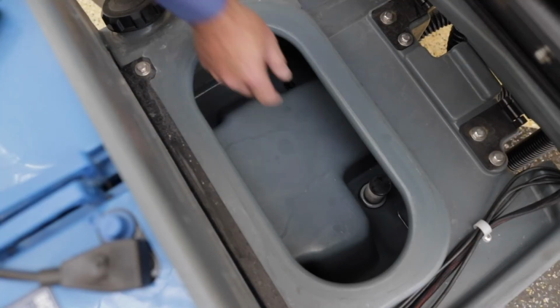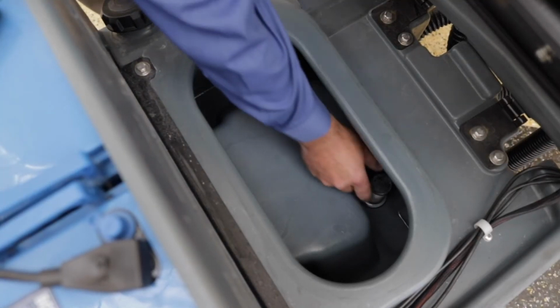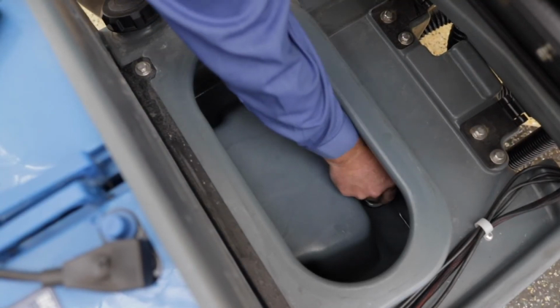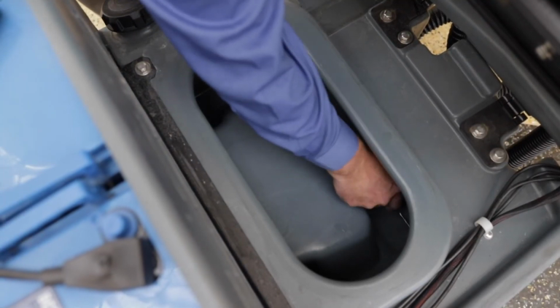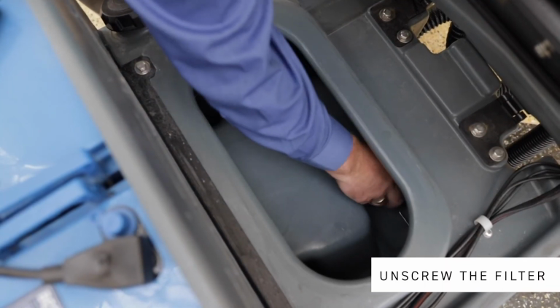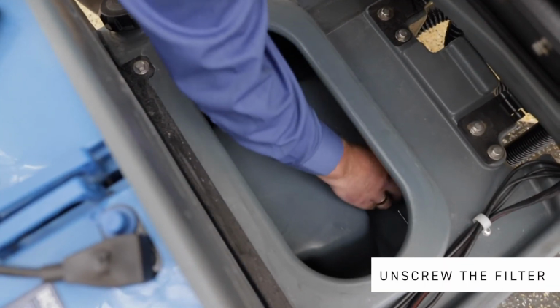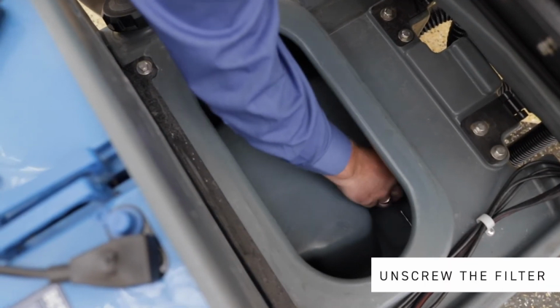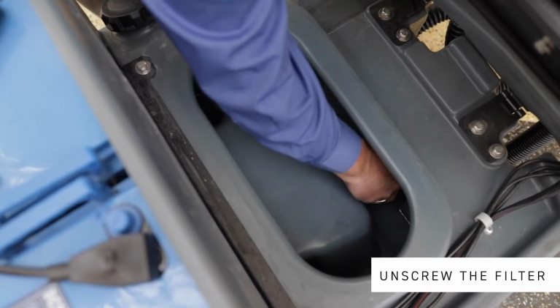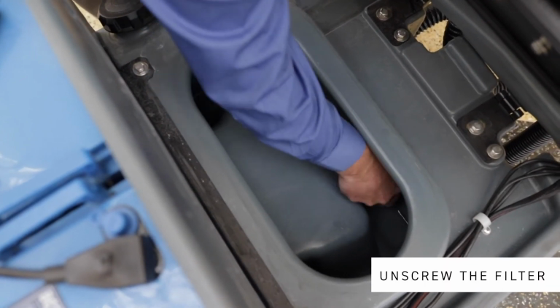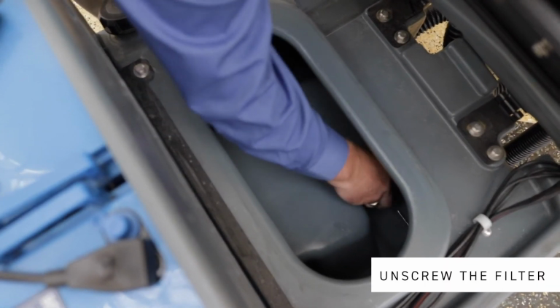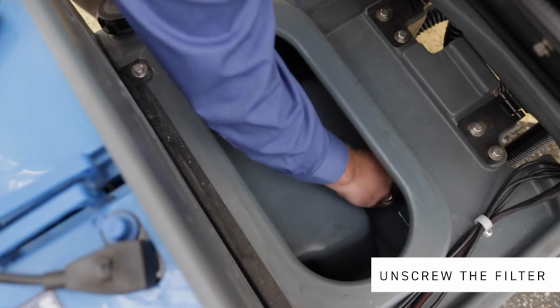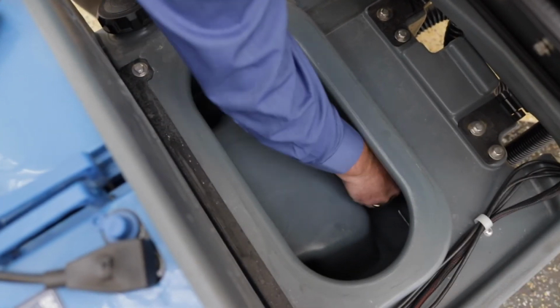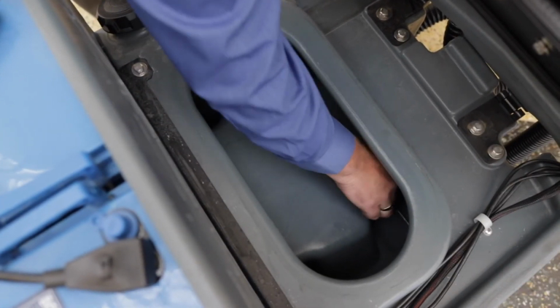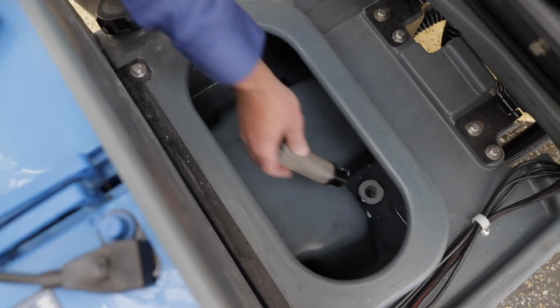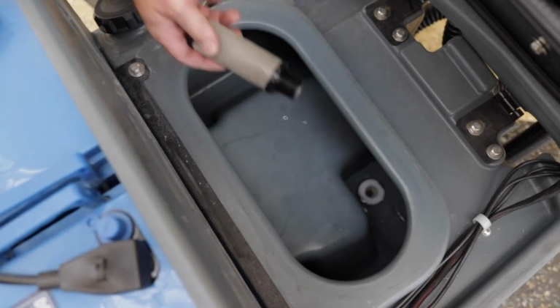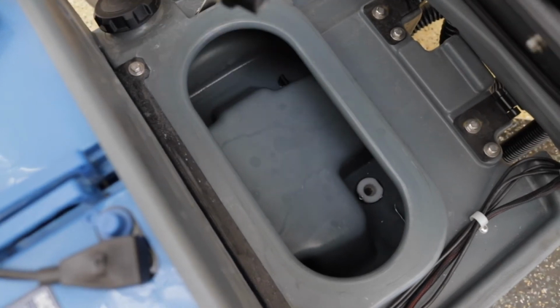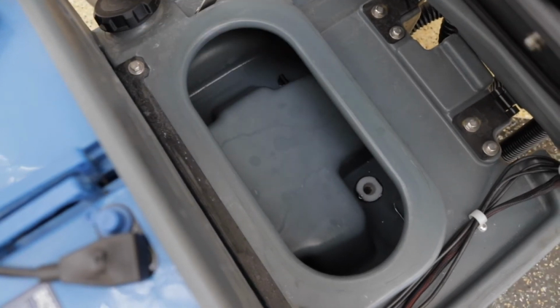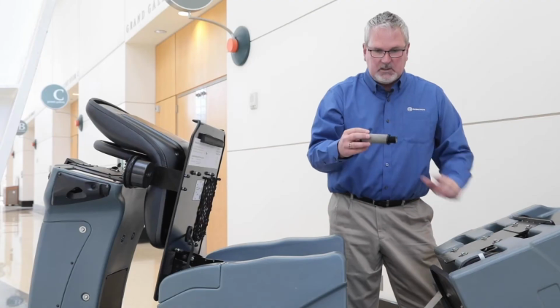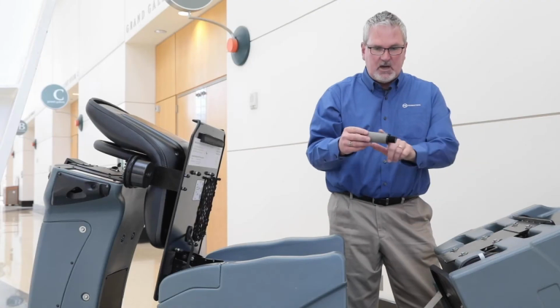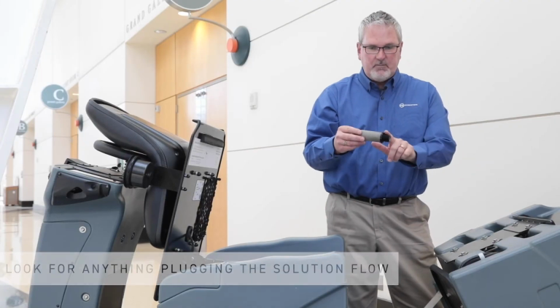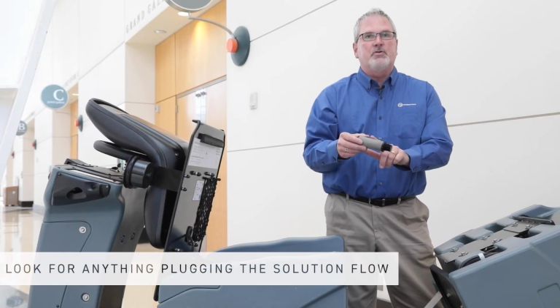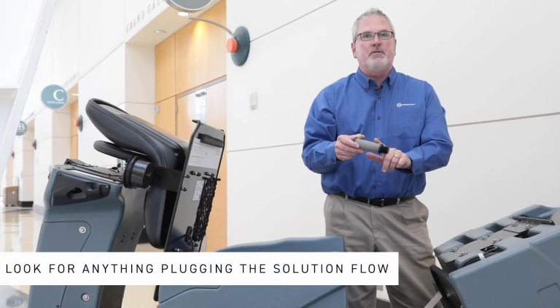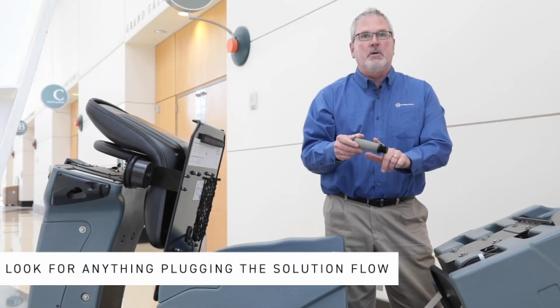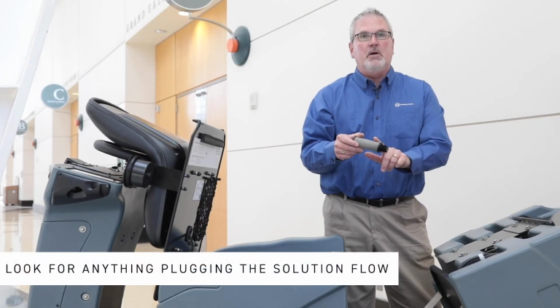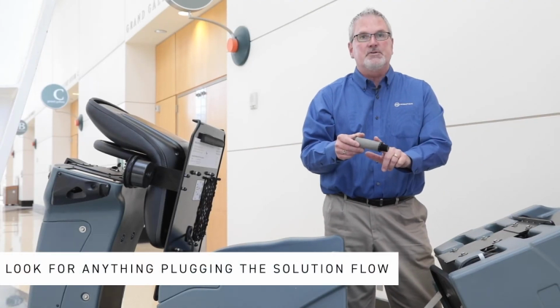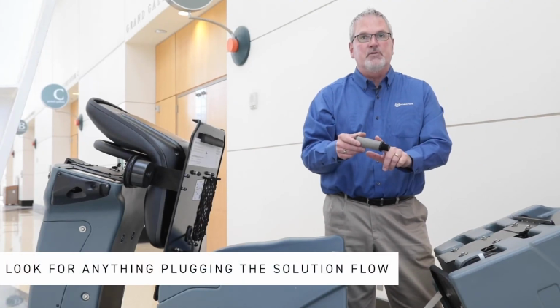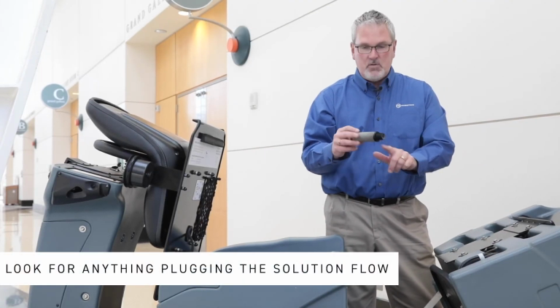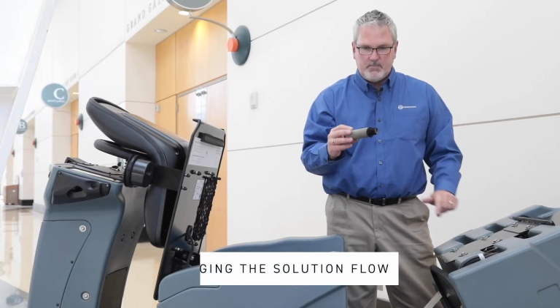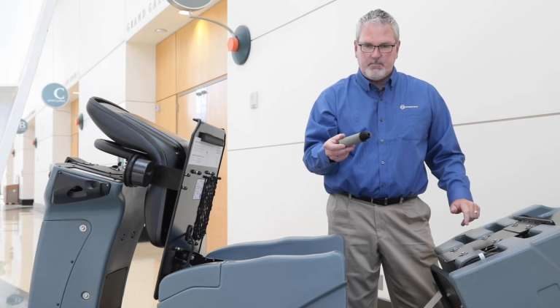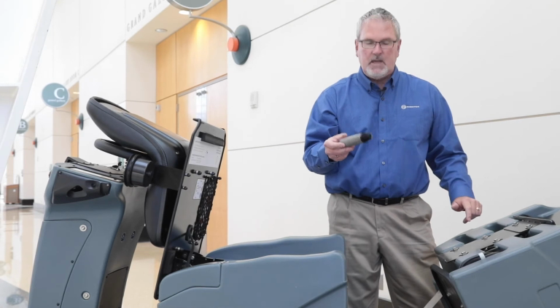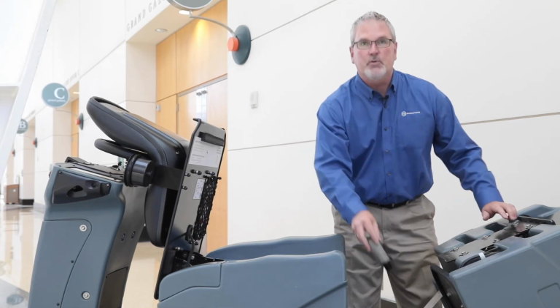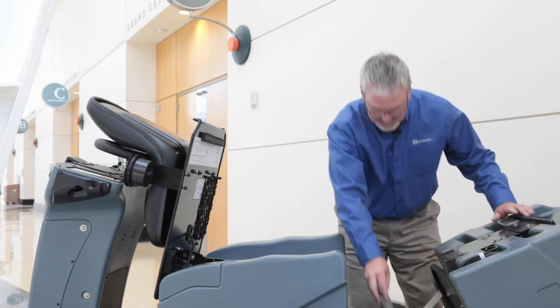Simply reach down, unscrew the filter, clean it off, make sure there's nothing plugging the solution flow, and screw it back in.